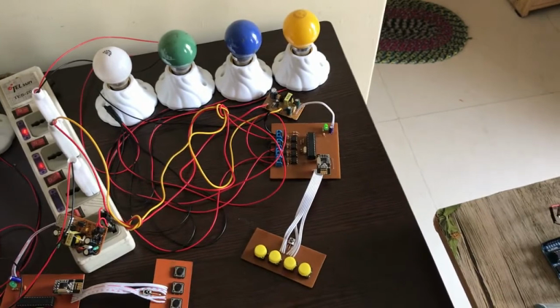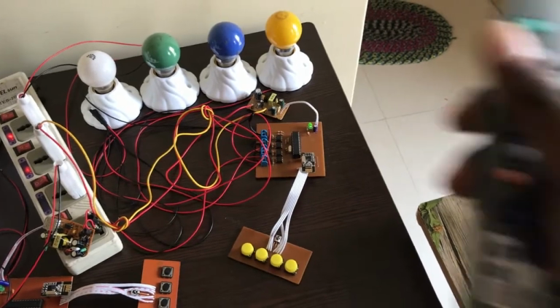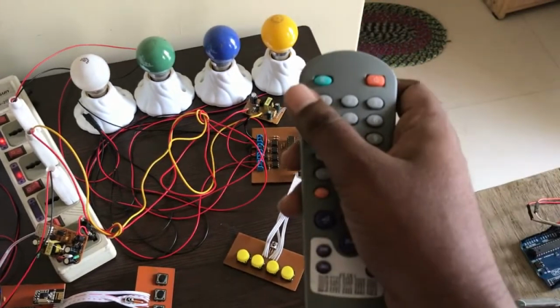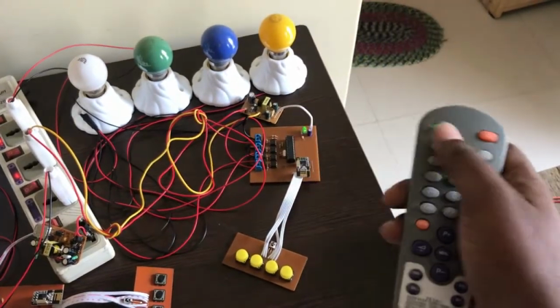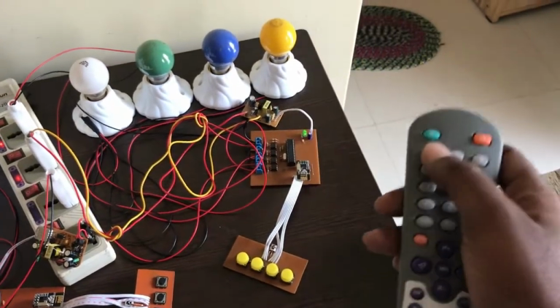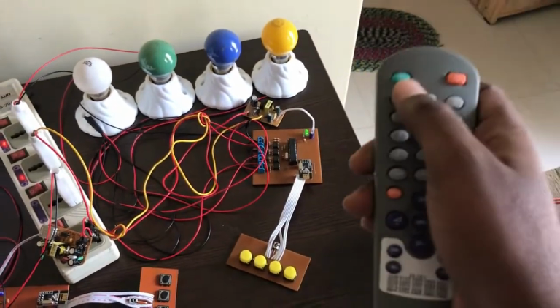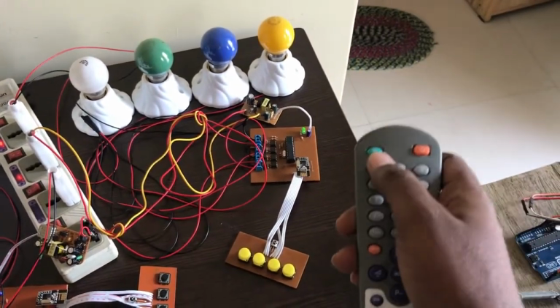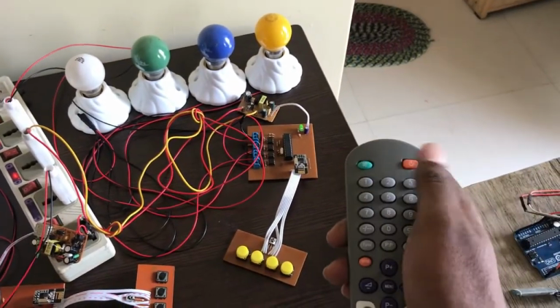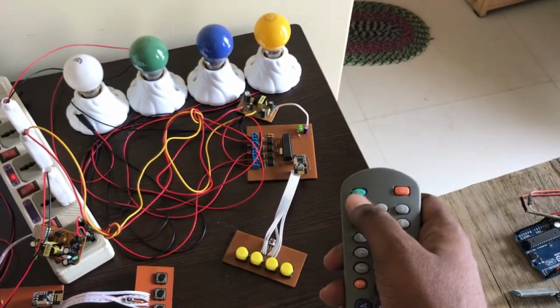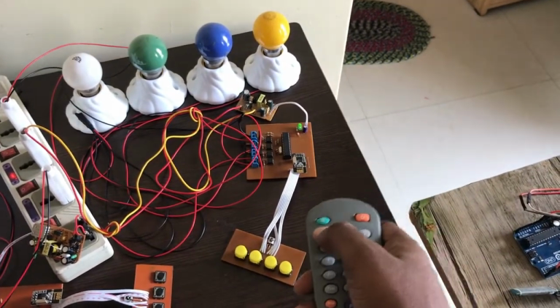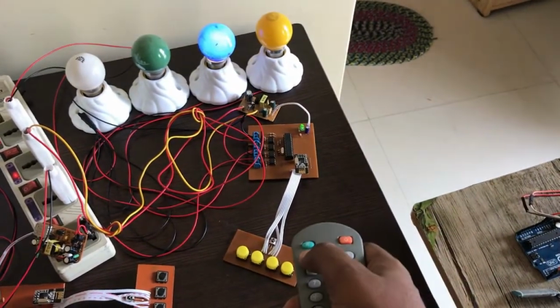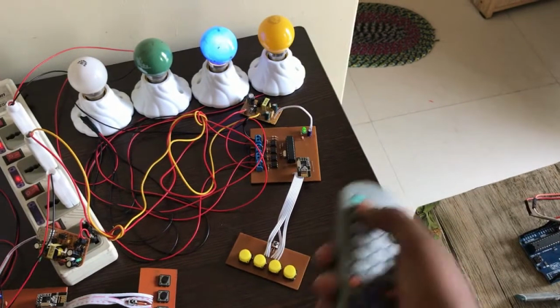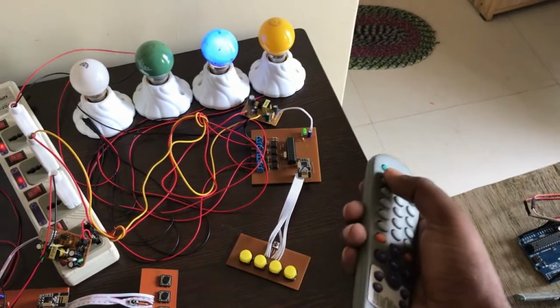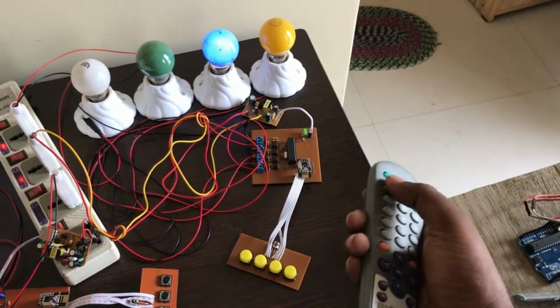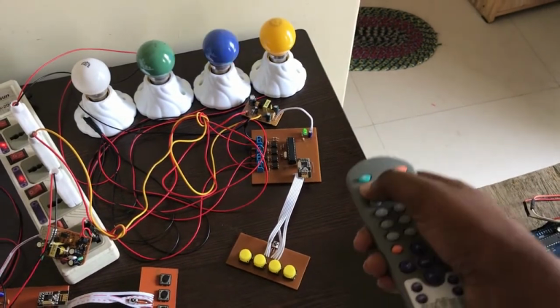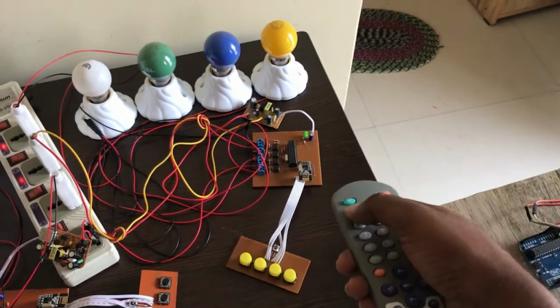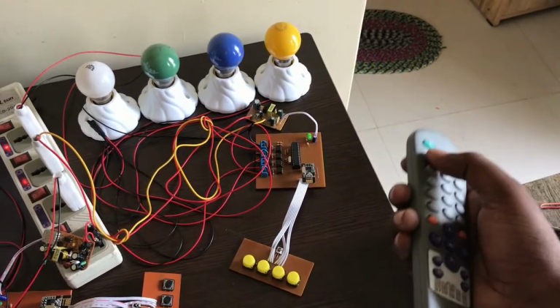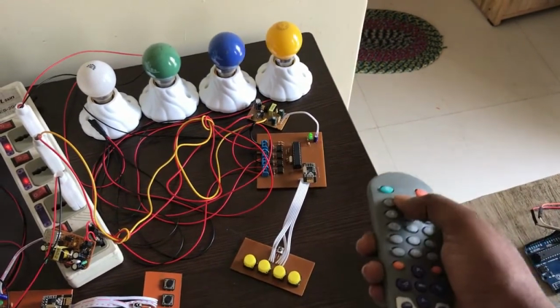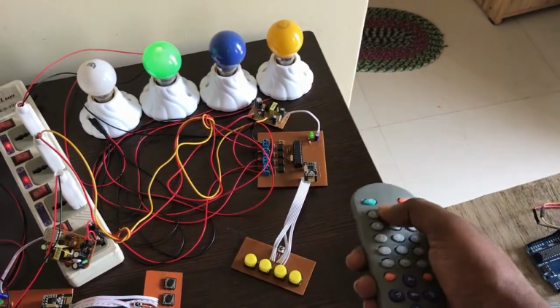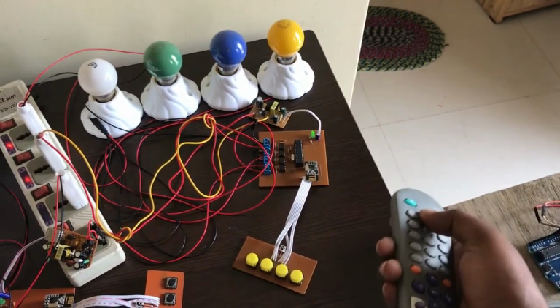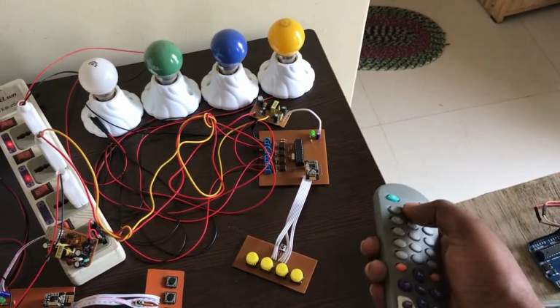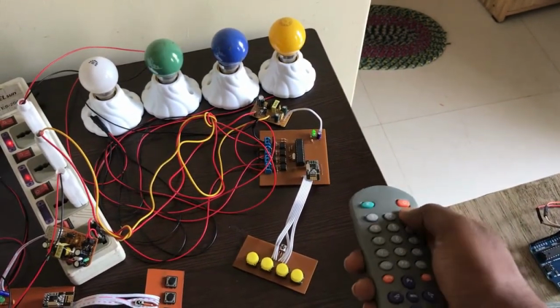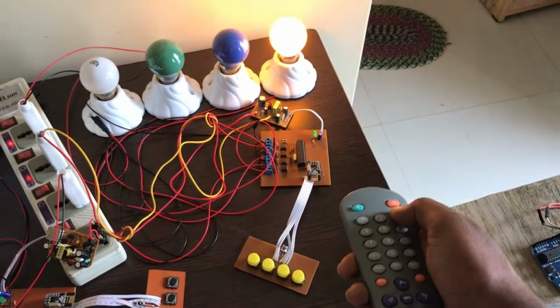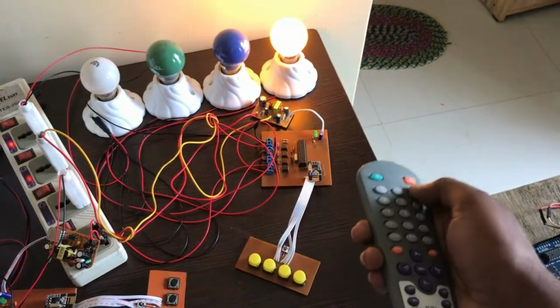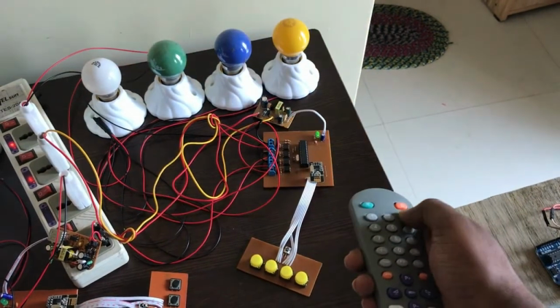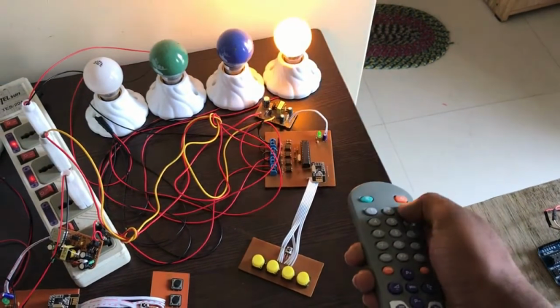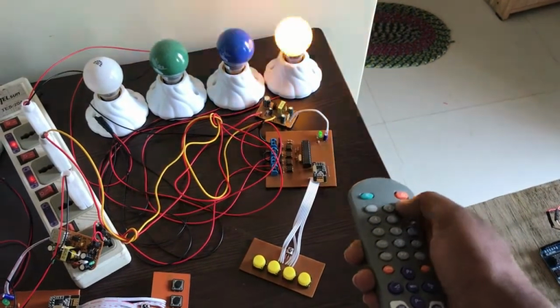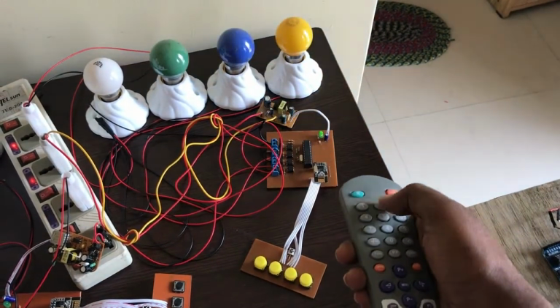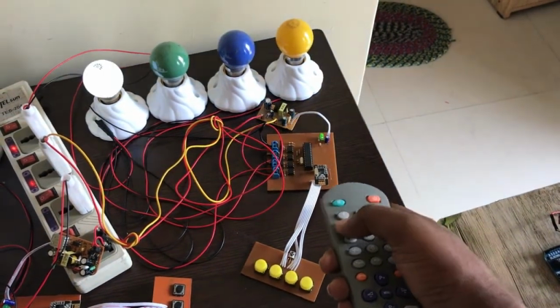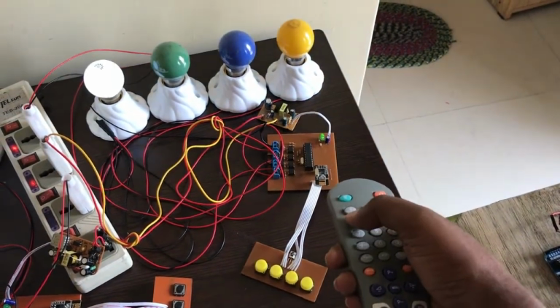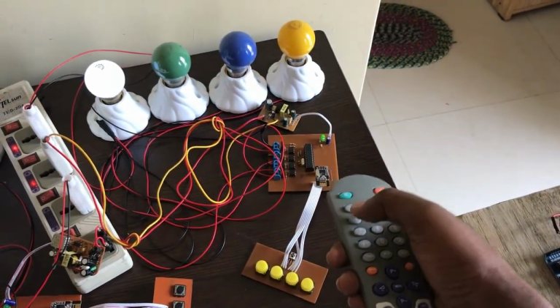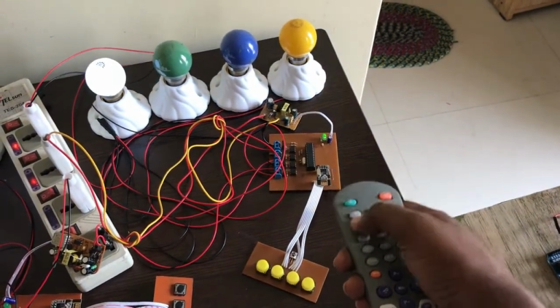And again you can control each load using a remote controller. Press one and one load is on, then off. Press two and another load is on, then off. Press three — on, off, on, off. And press four and another load is on, then off.